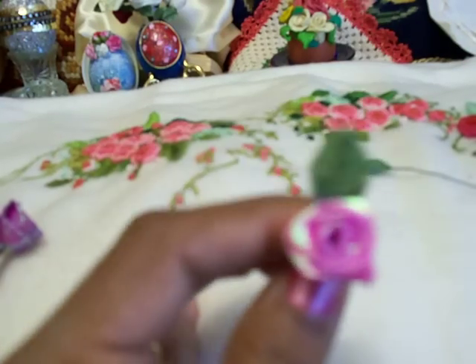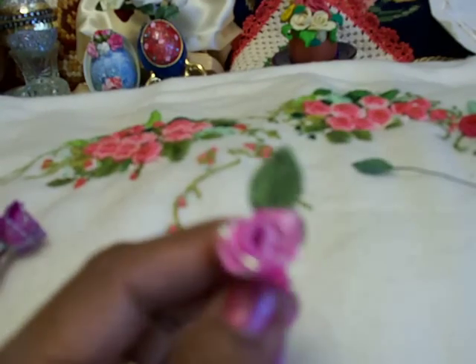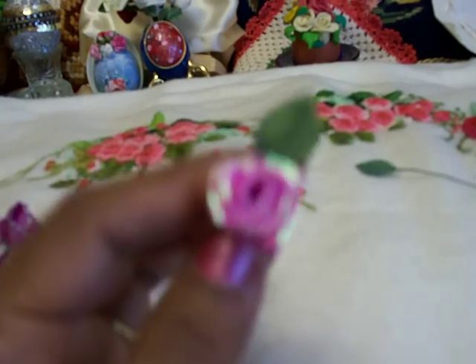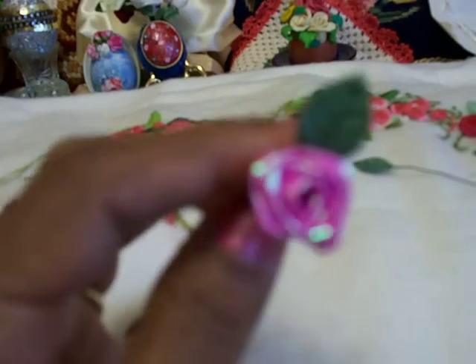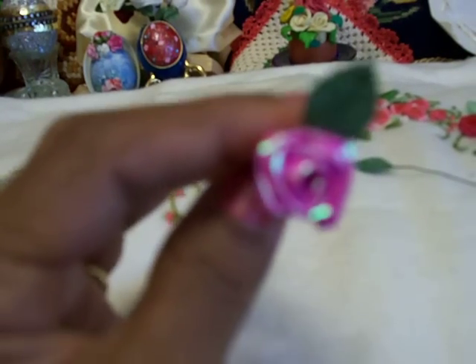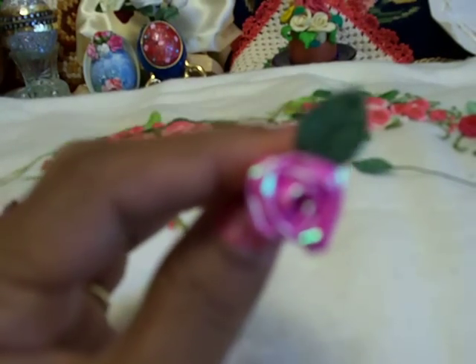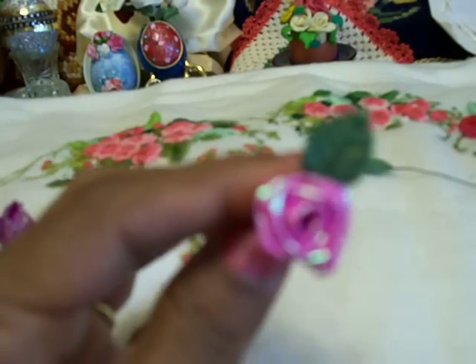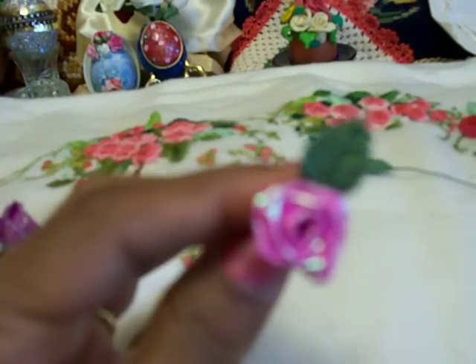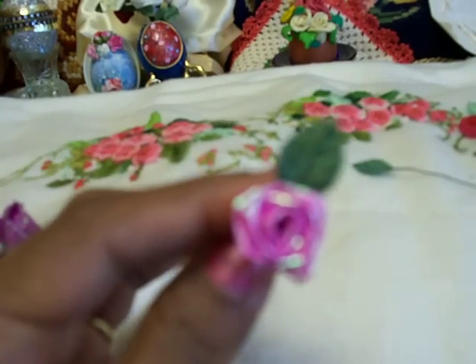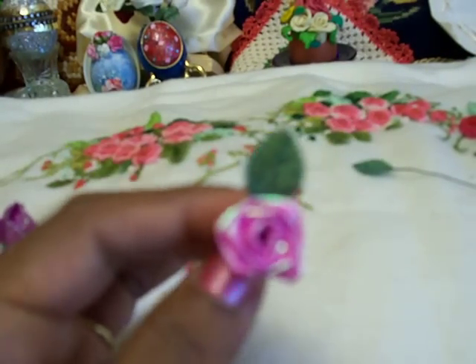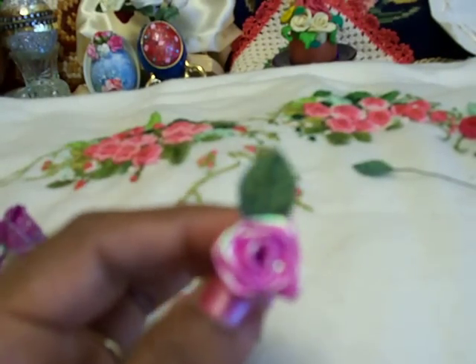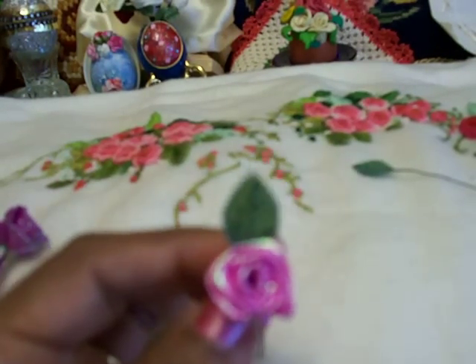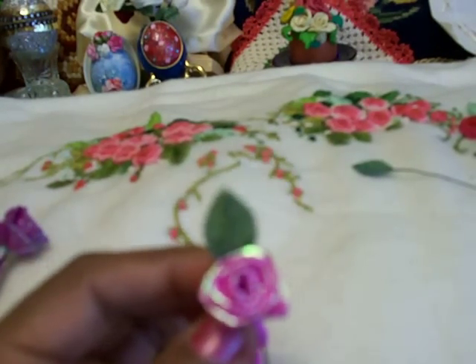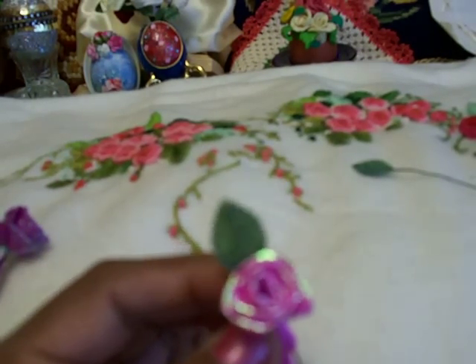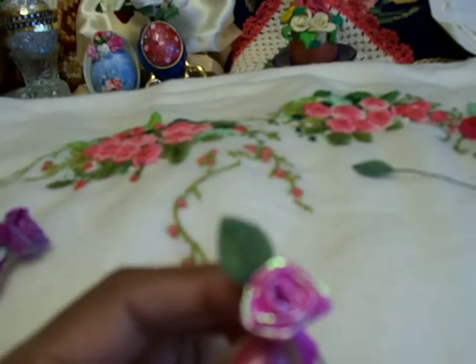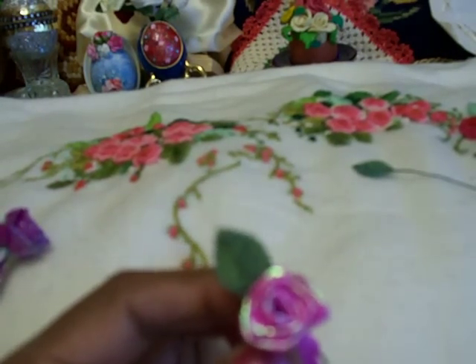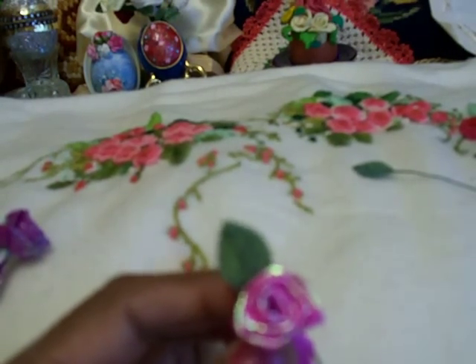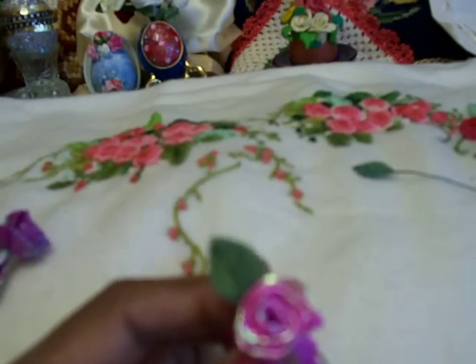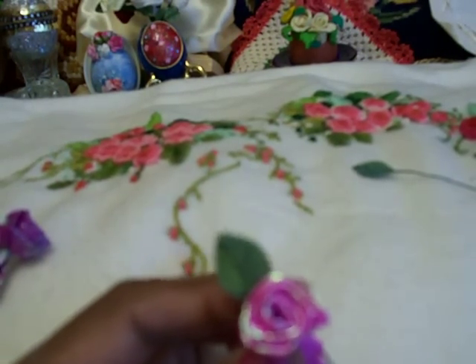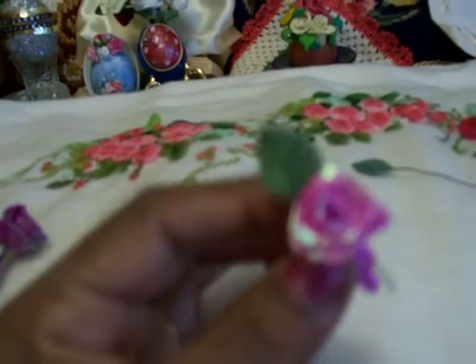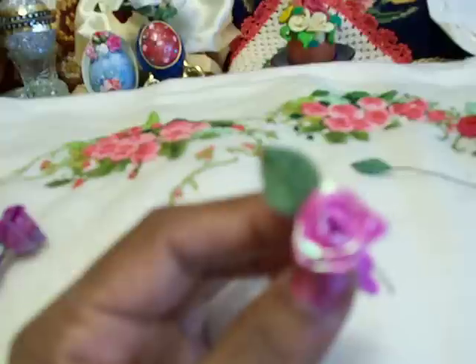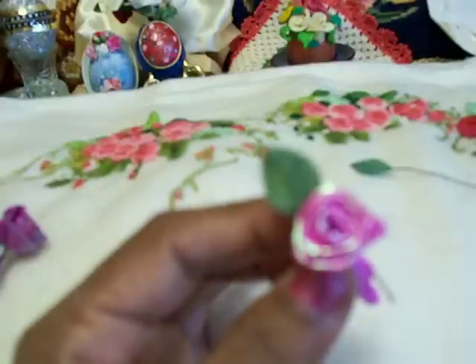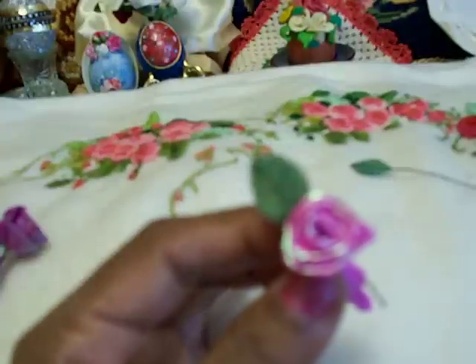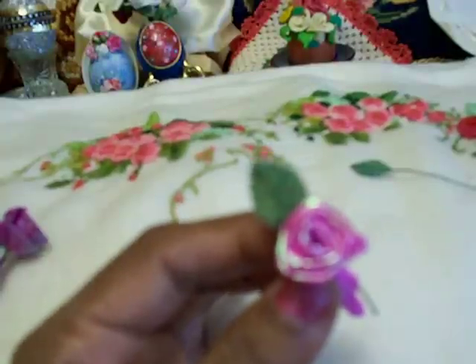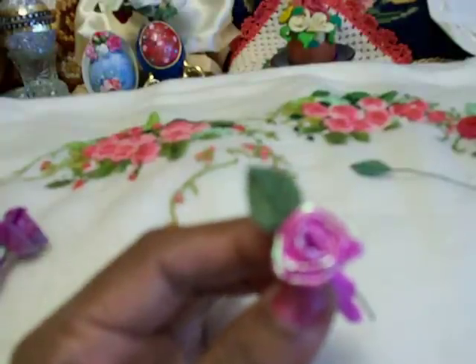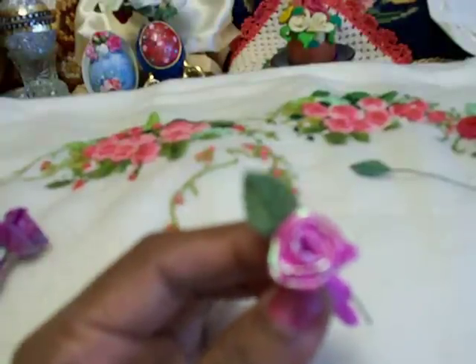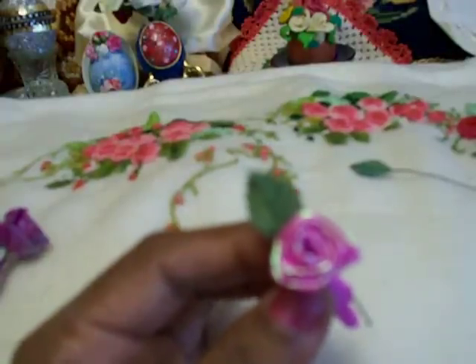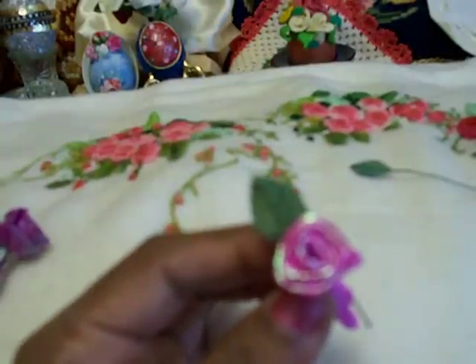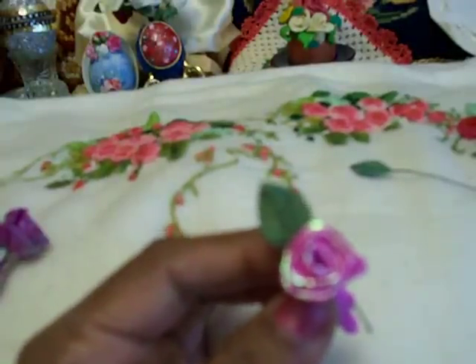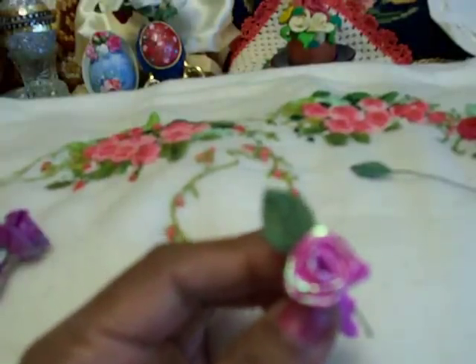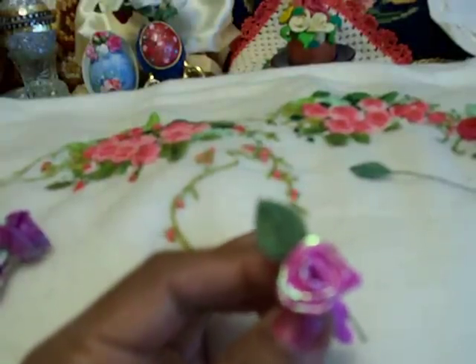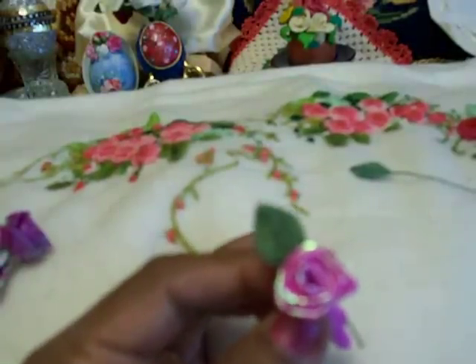This is the rose. You can make it now. If you like it, you can make more things. Bye bye.